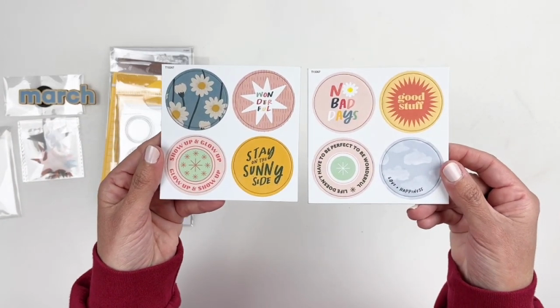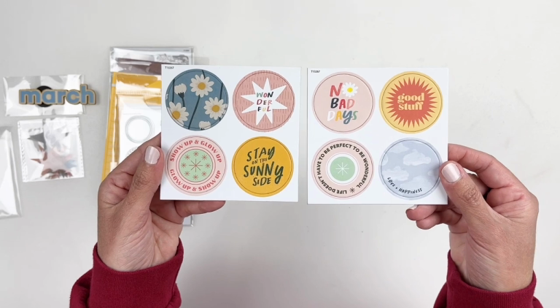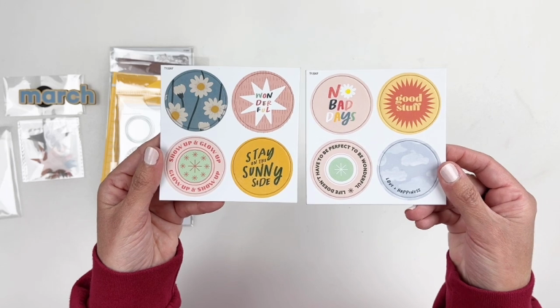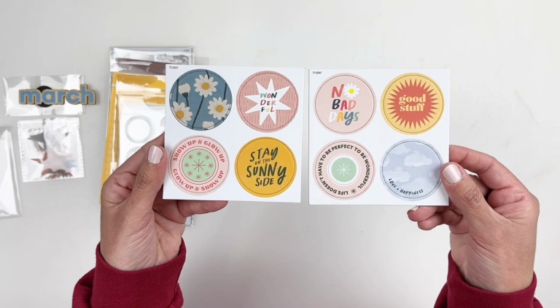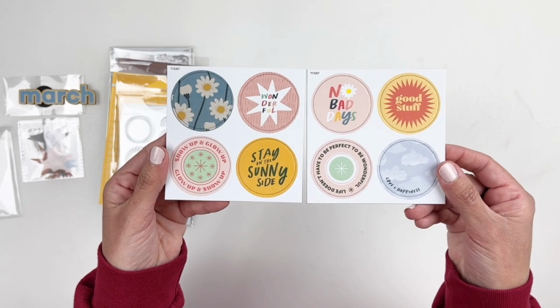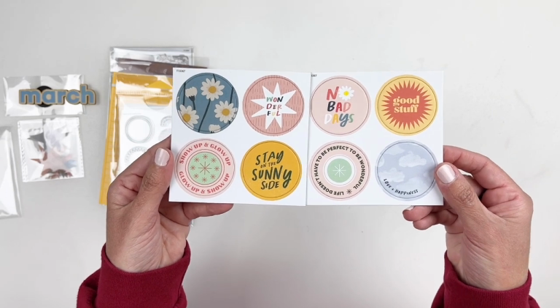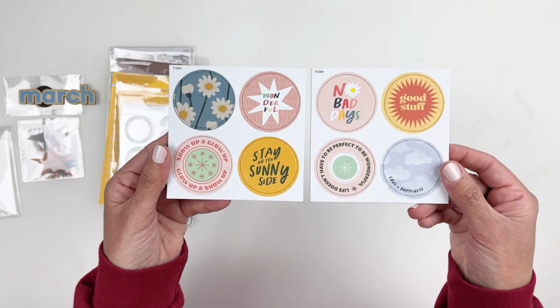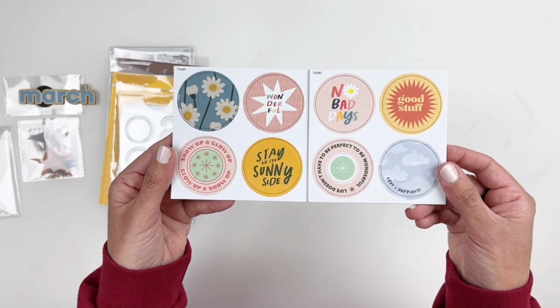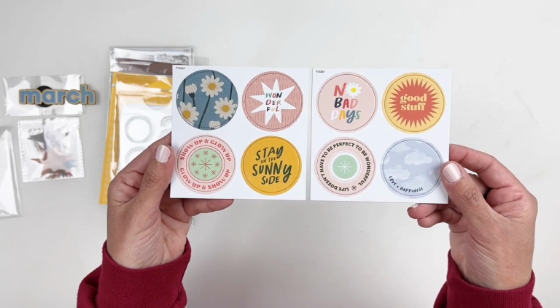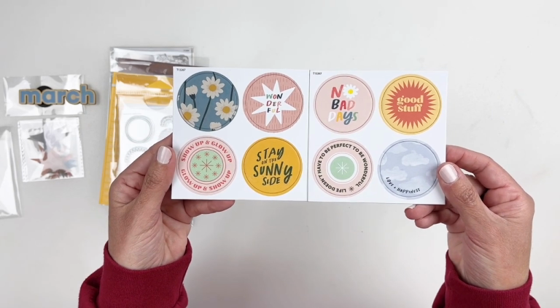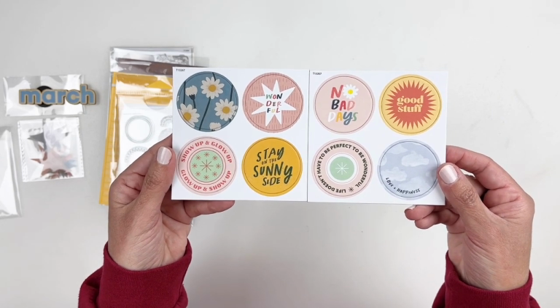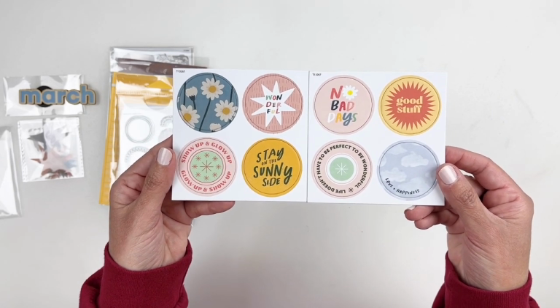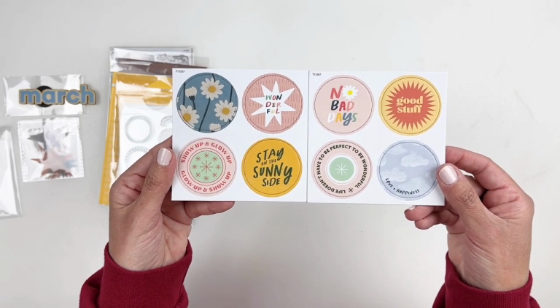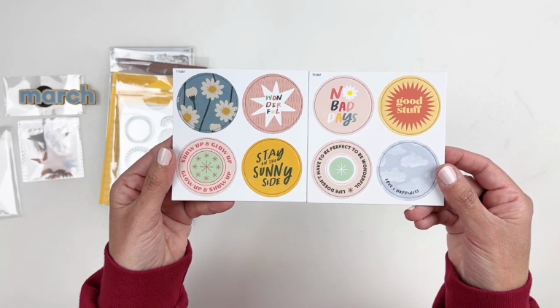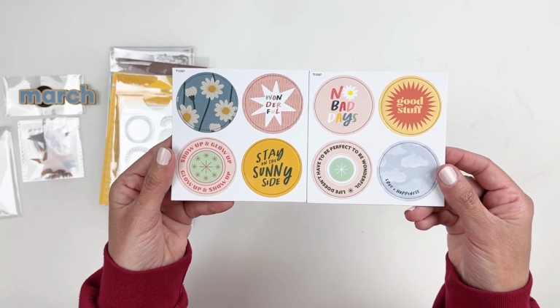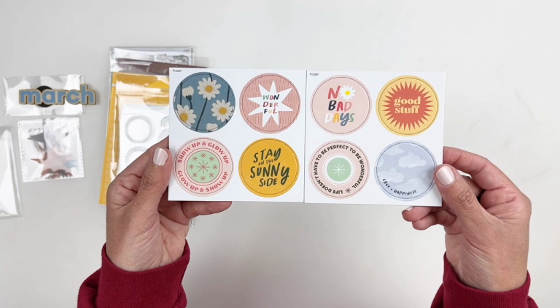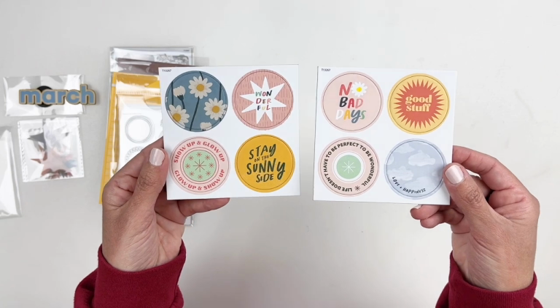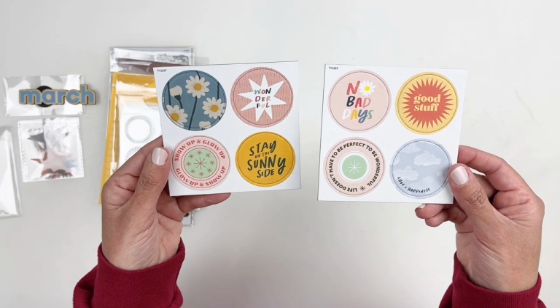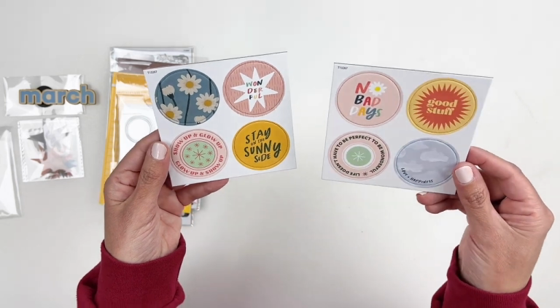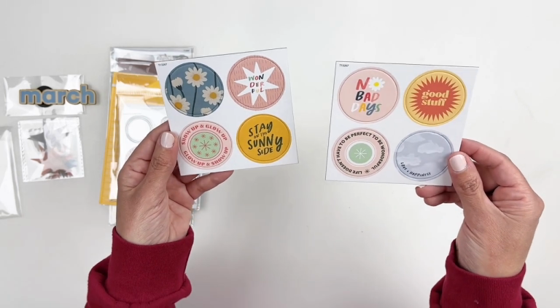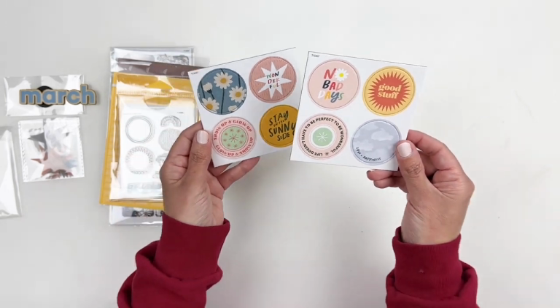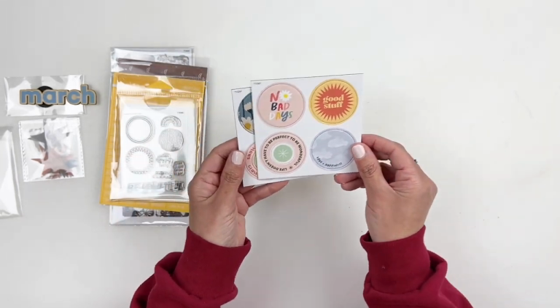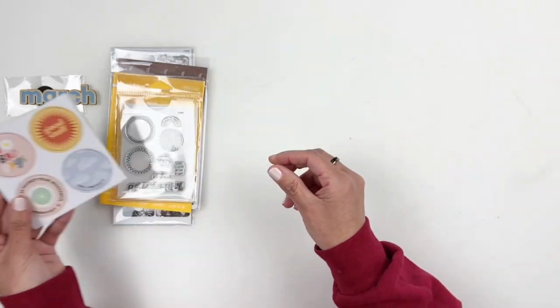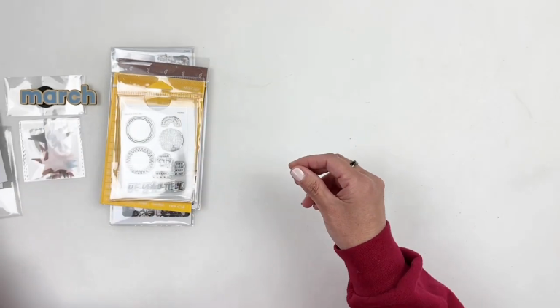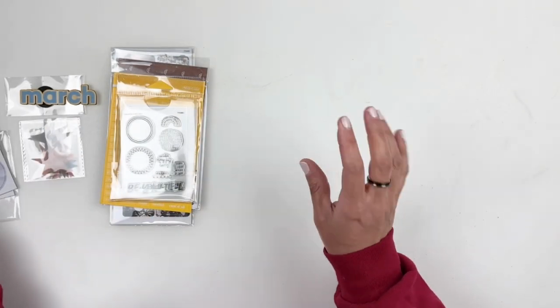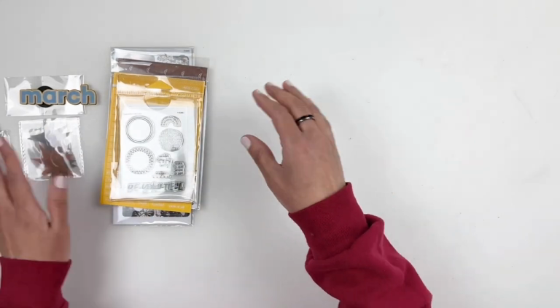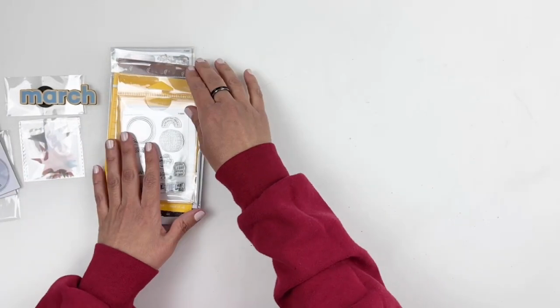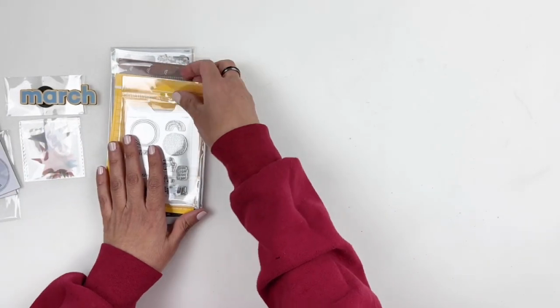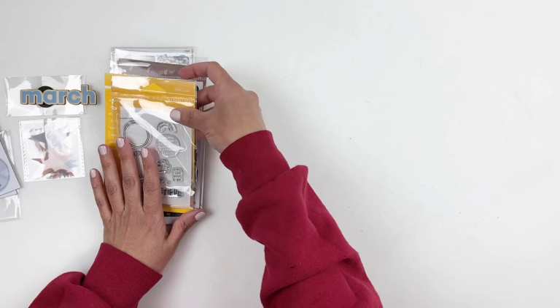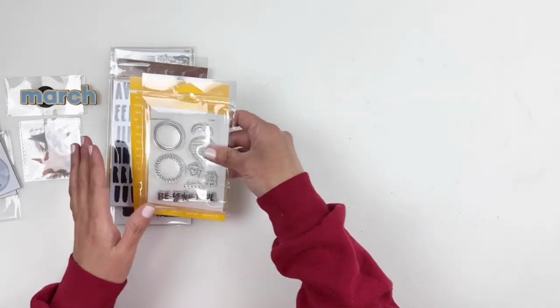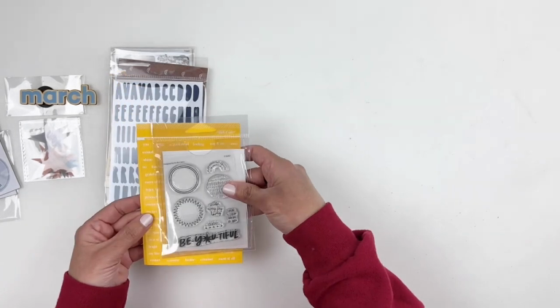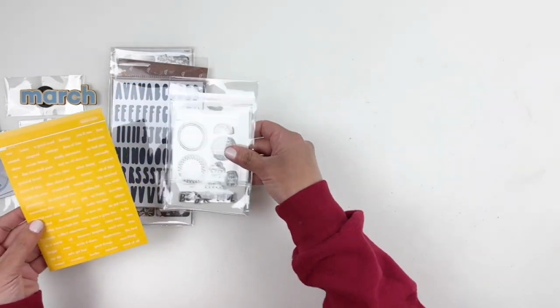I love the "no bad days" and "stay on the sunny side" ones. Good stuff — really fun, so excited for those. I'm a big fan of Studio Calico's chipboard.